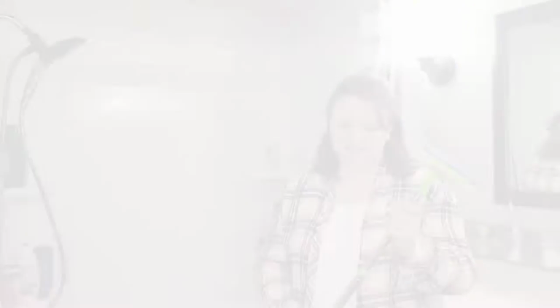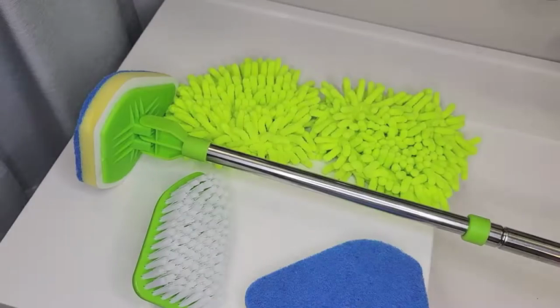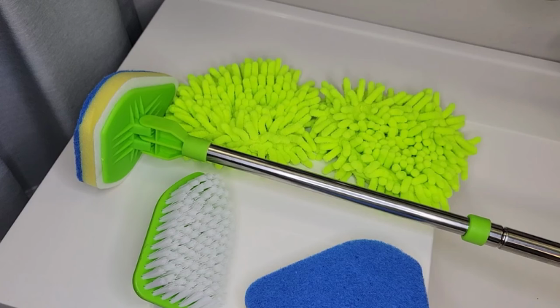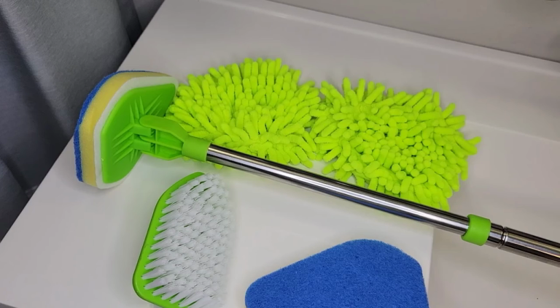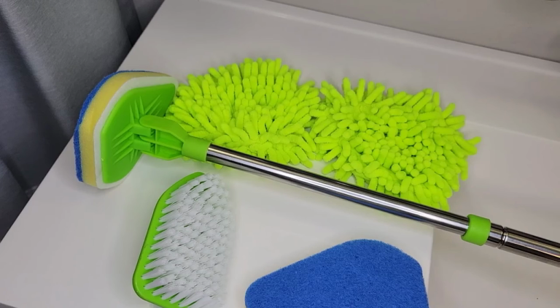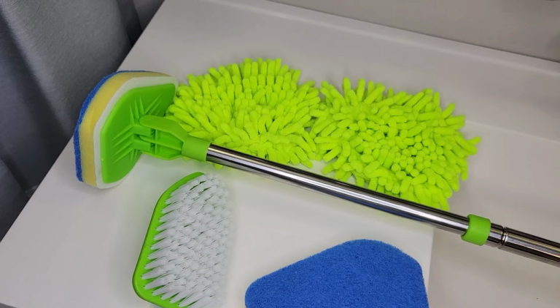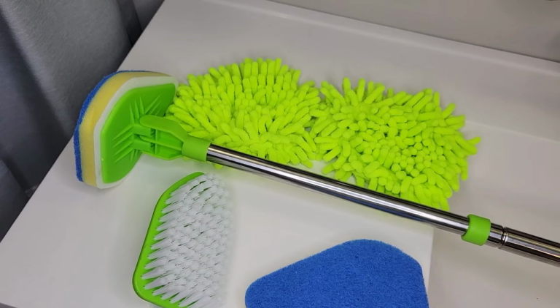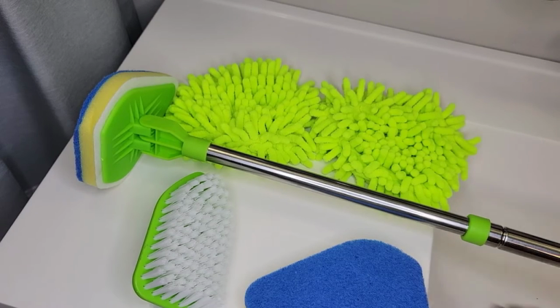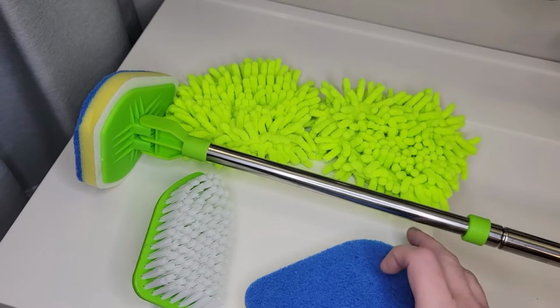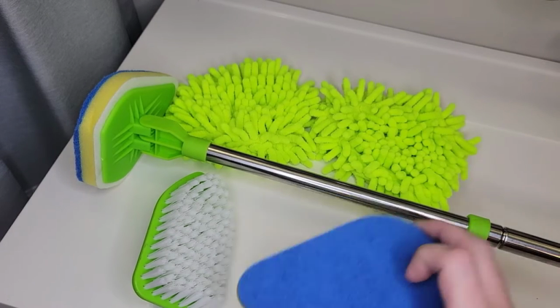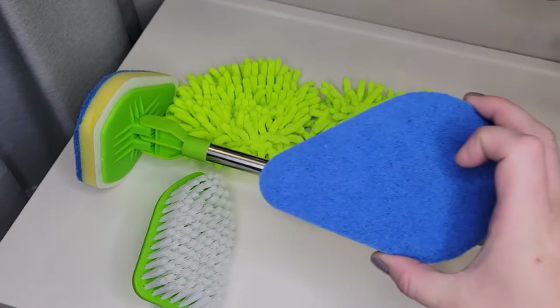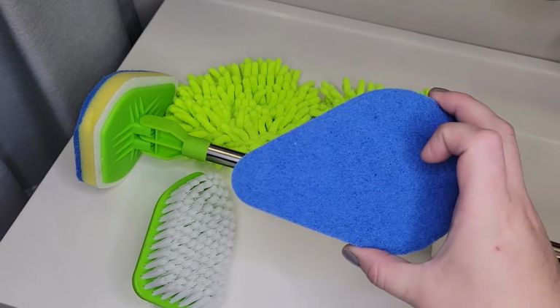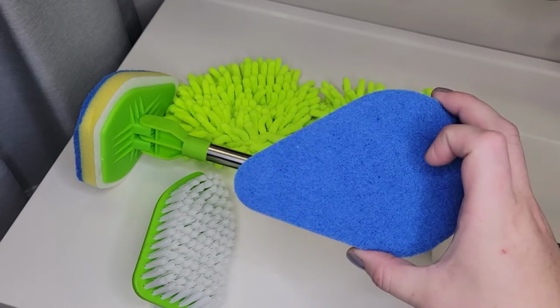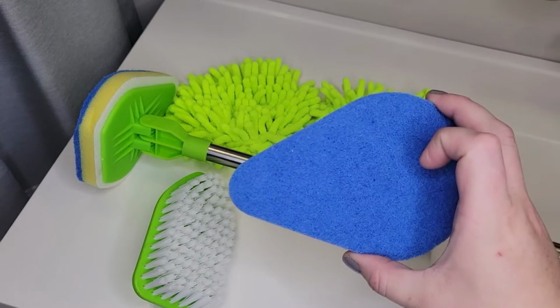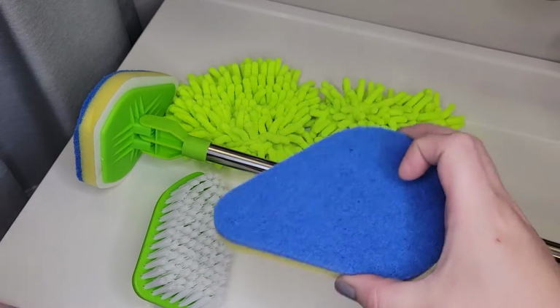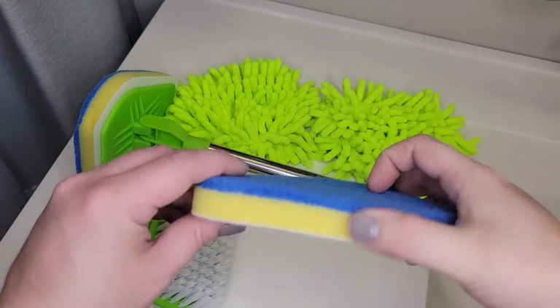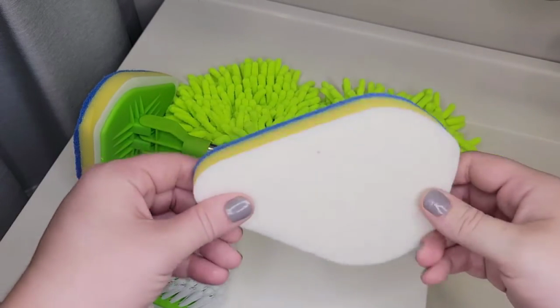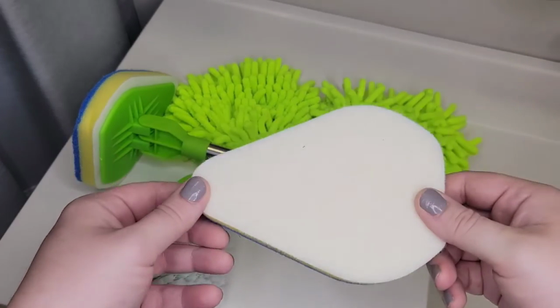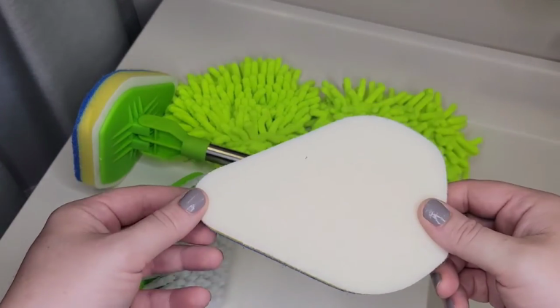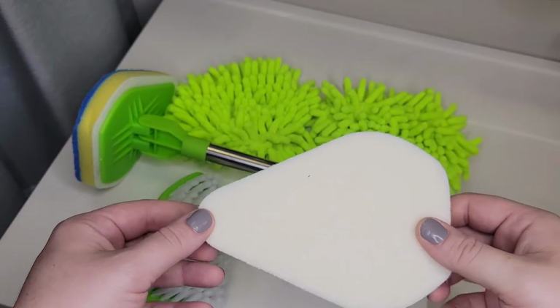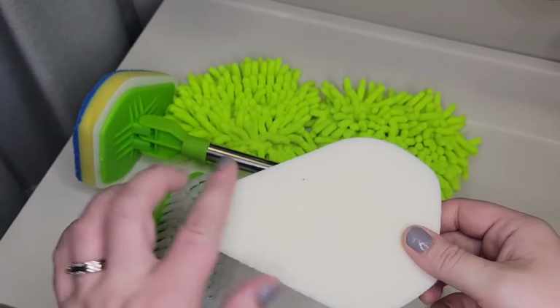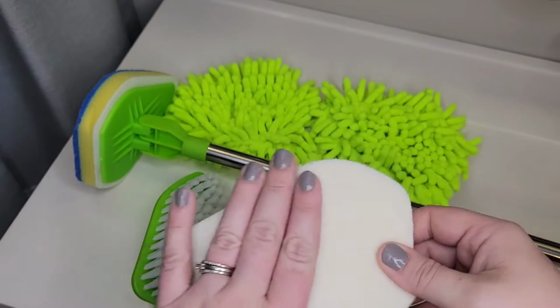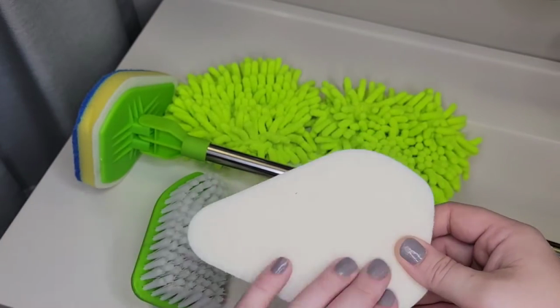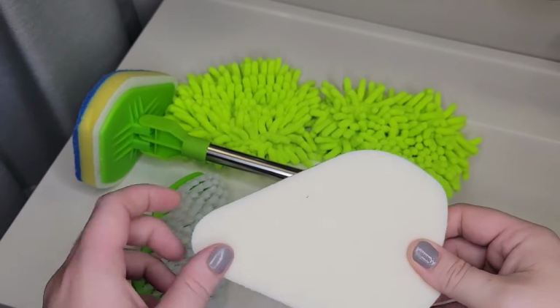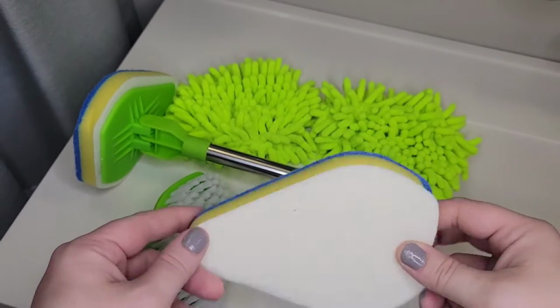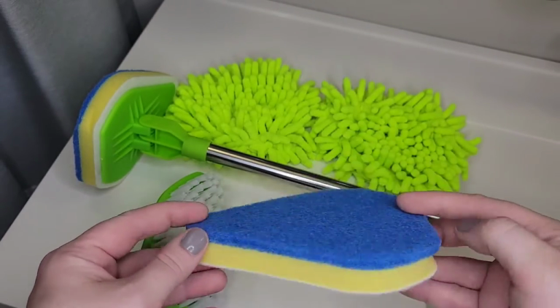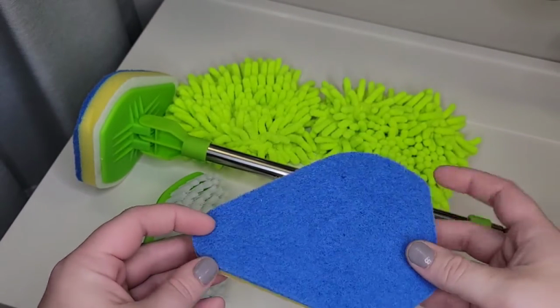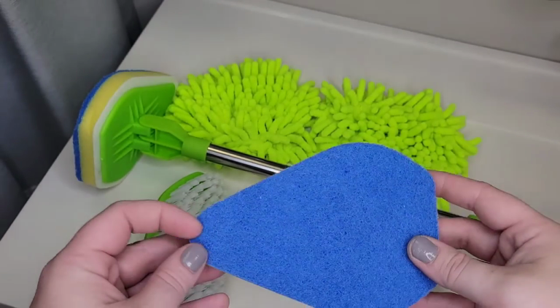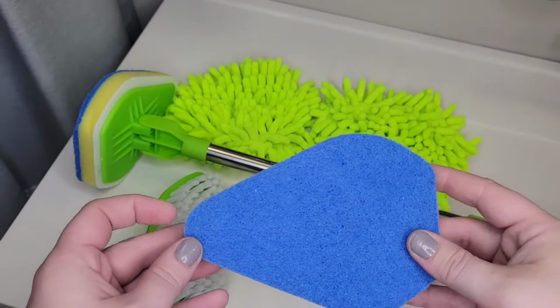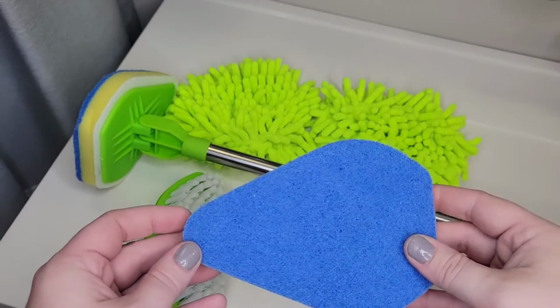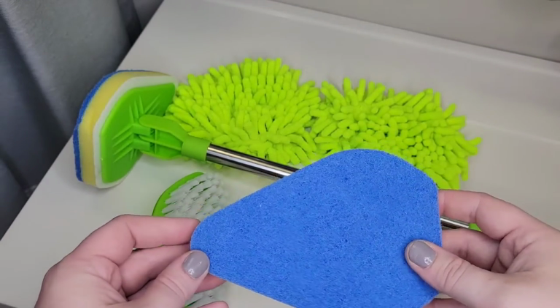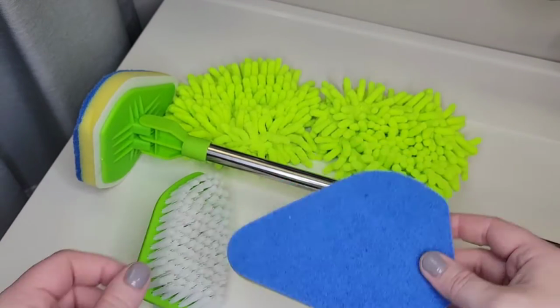Here's what comes with the extension handle. There are two scrub sponges and there are two sides to each one — a soft side to polish and a rough side to scrub.